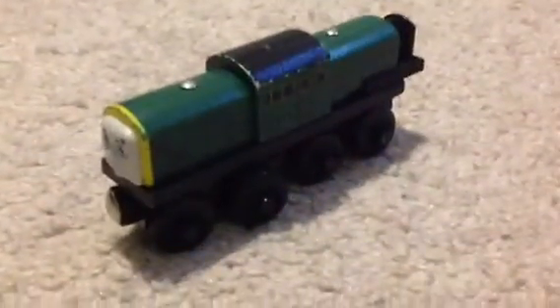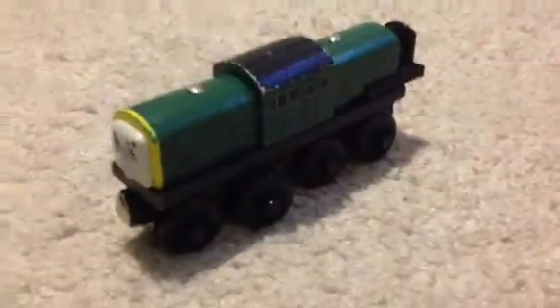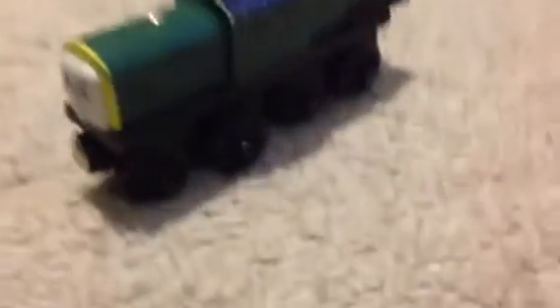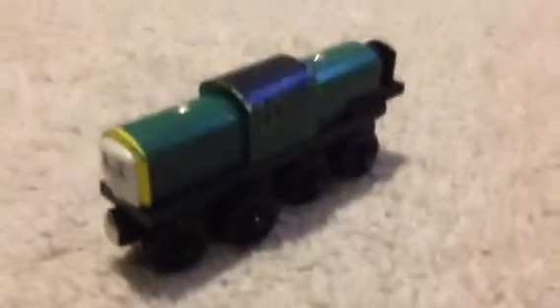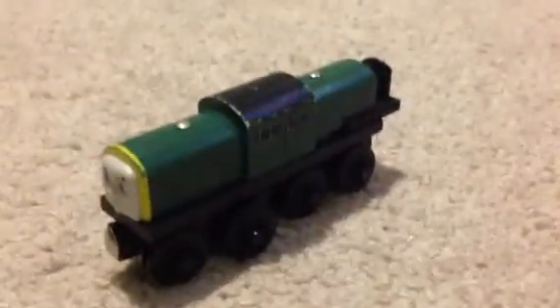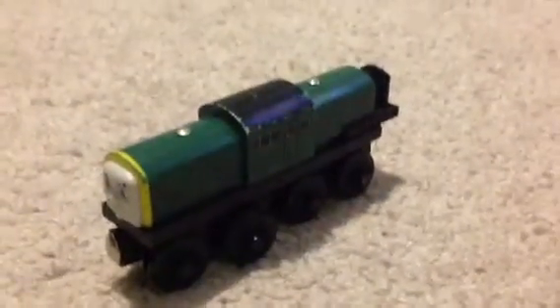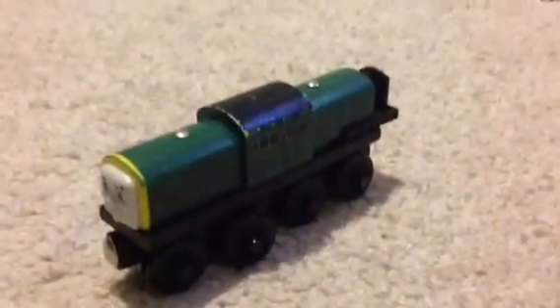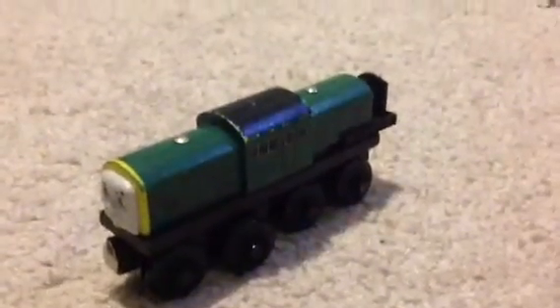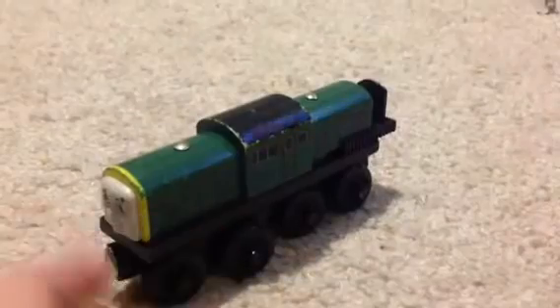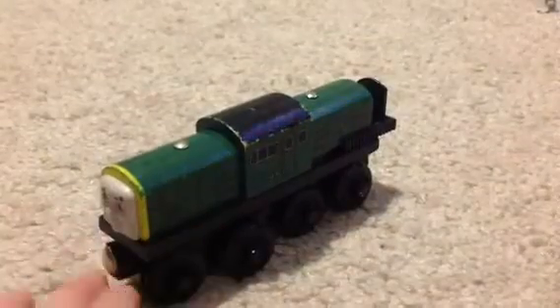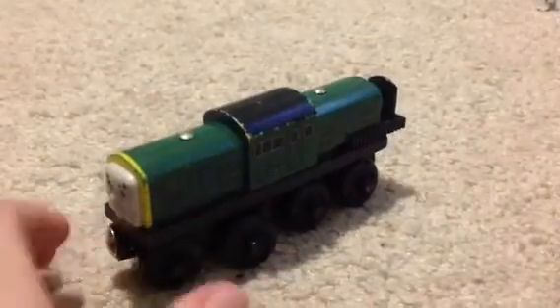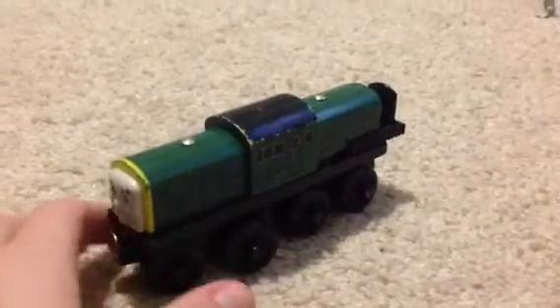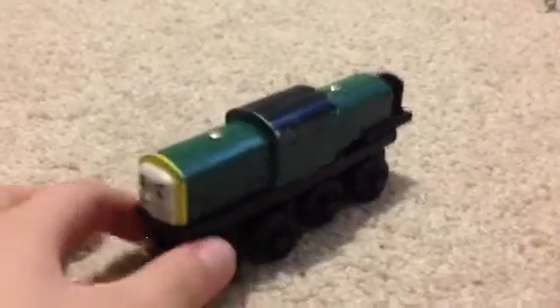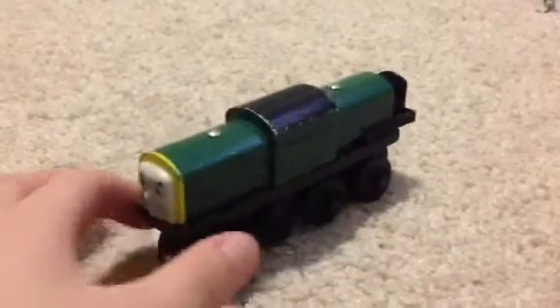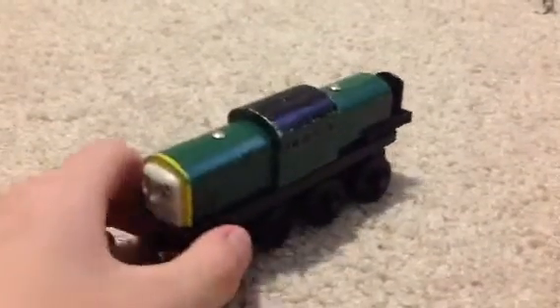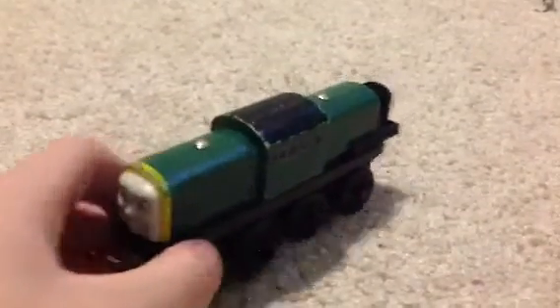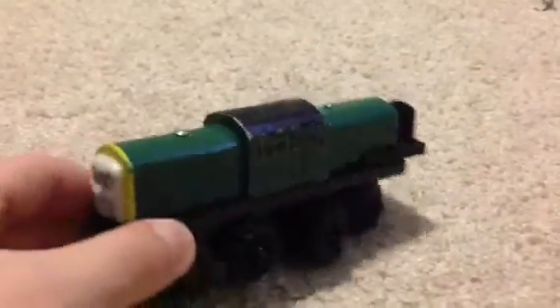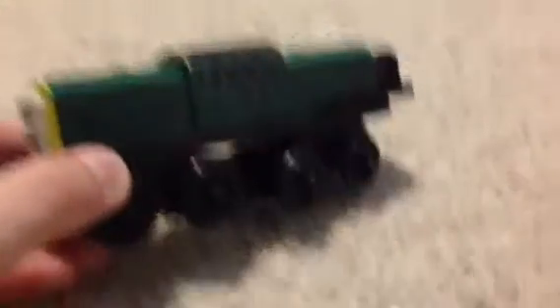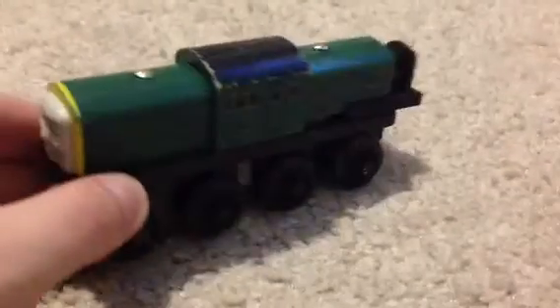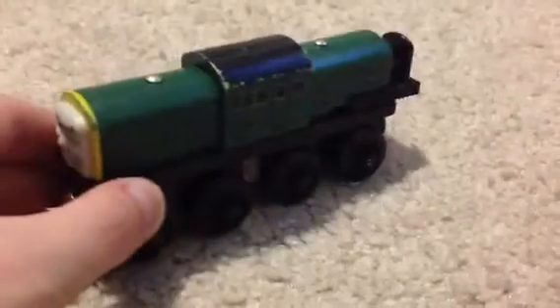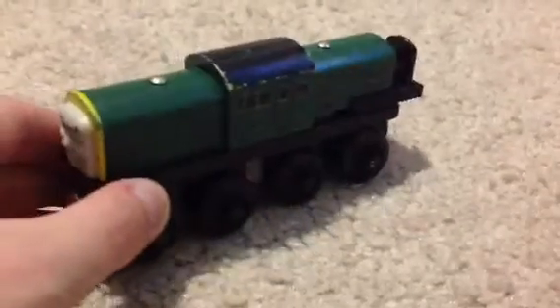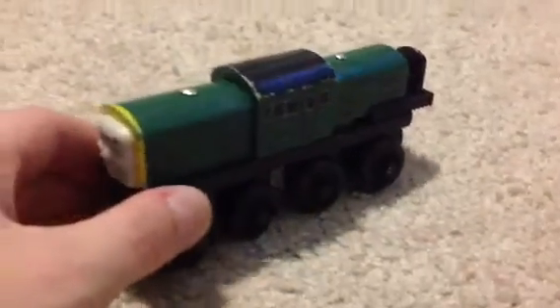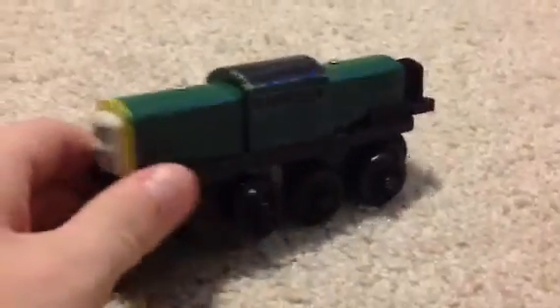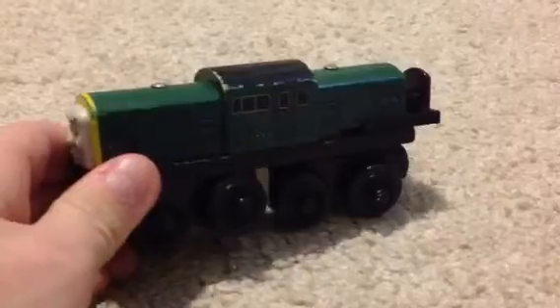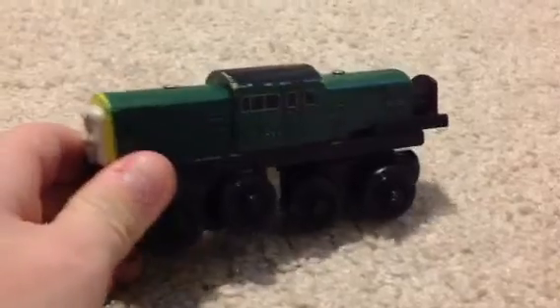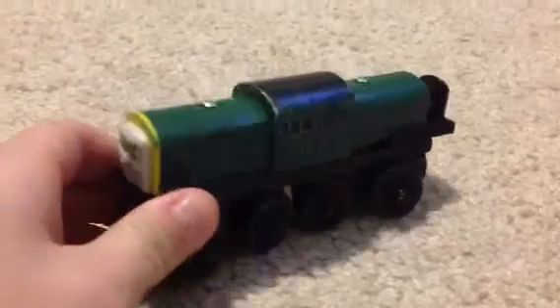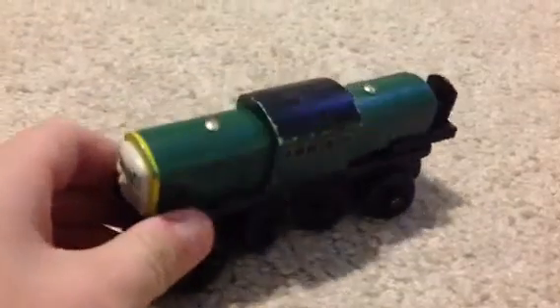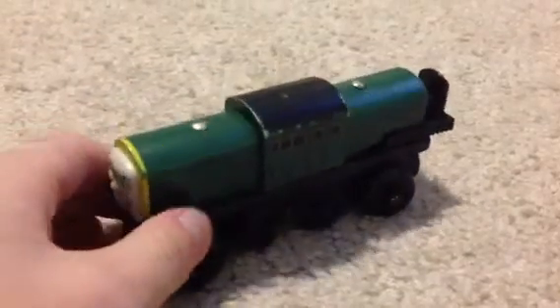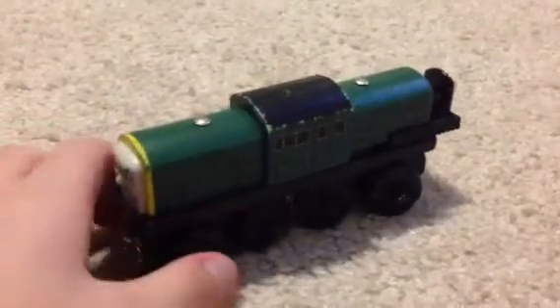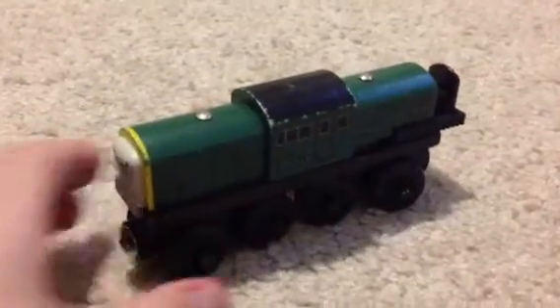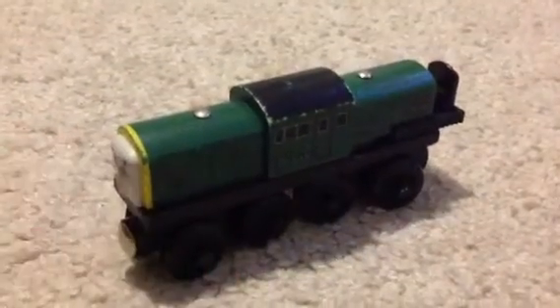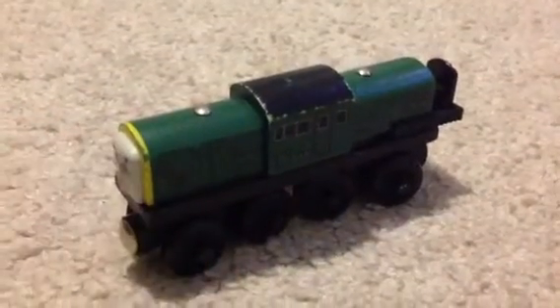Alright, today's second character is none other than Derek. He's a pretty interesting real-way character, so let's dive on in.